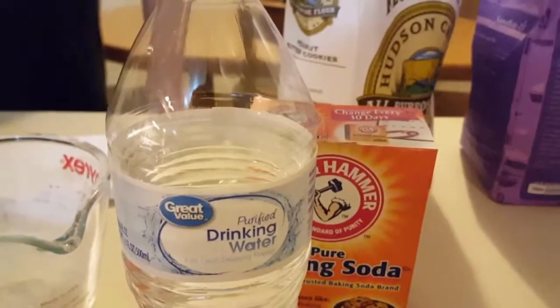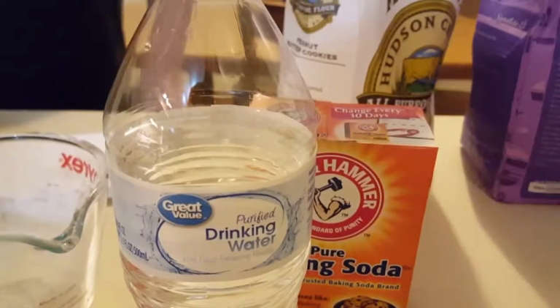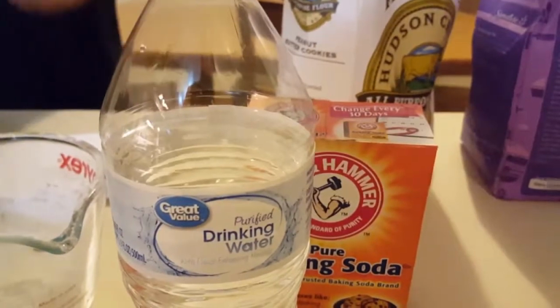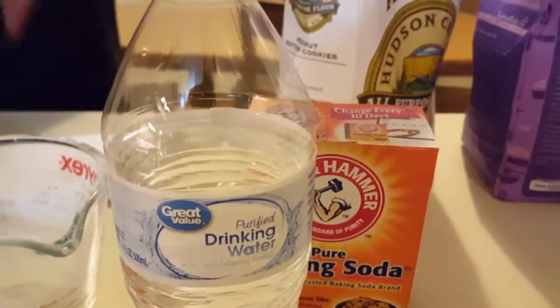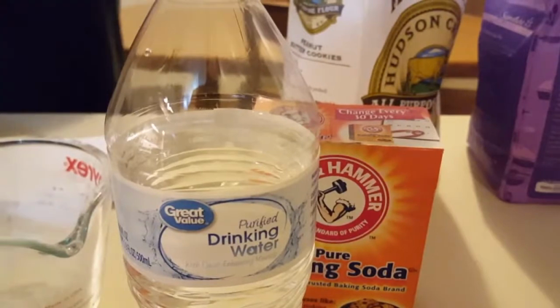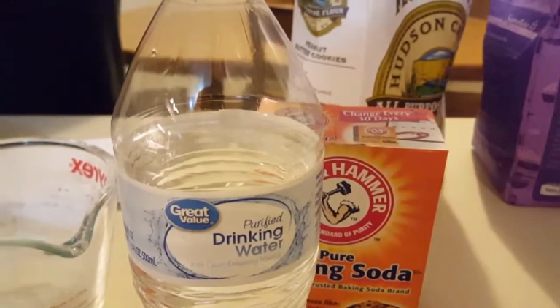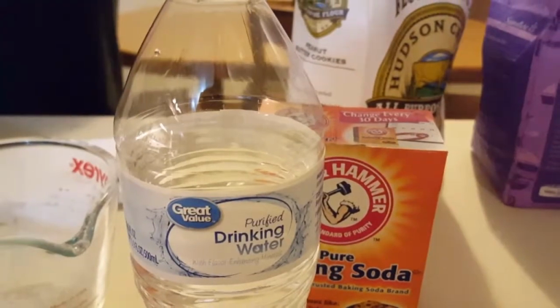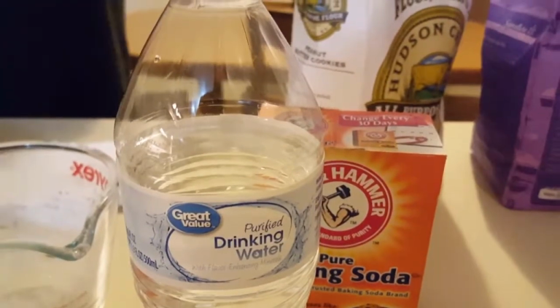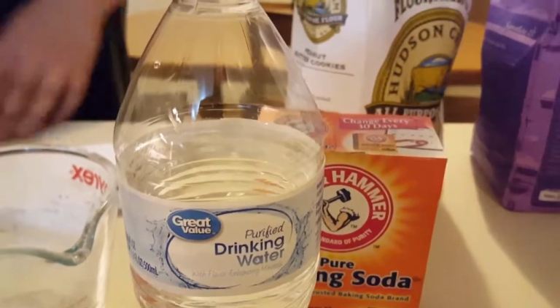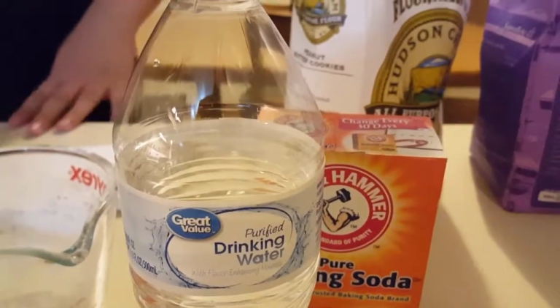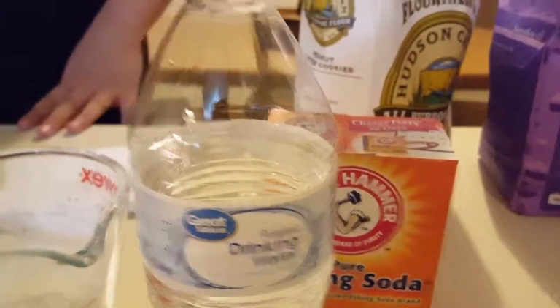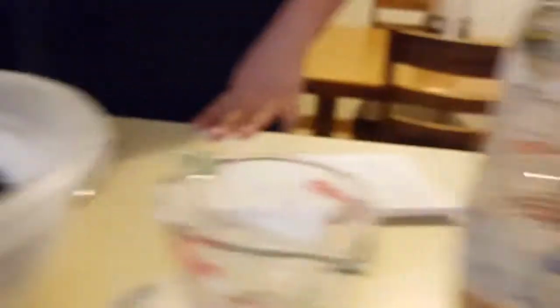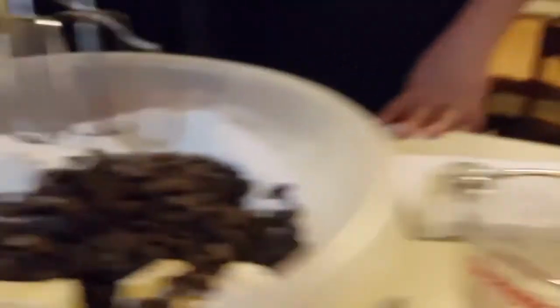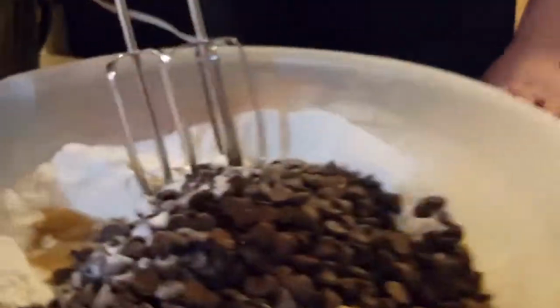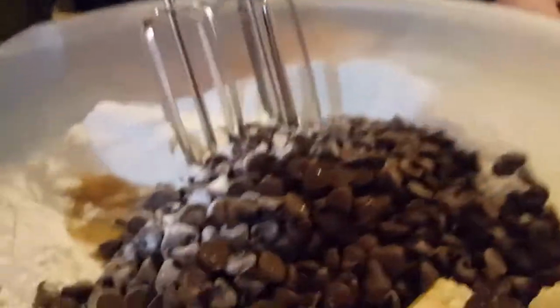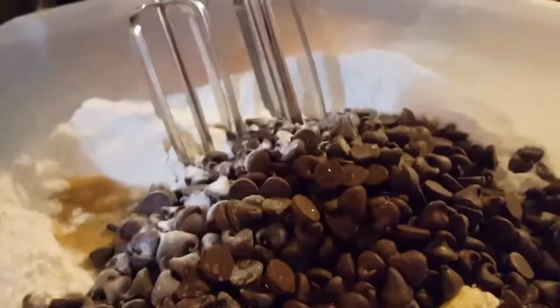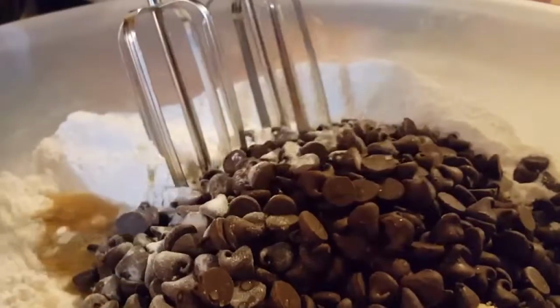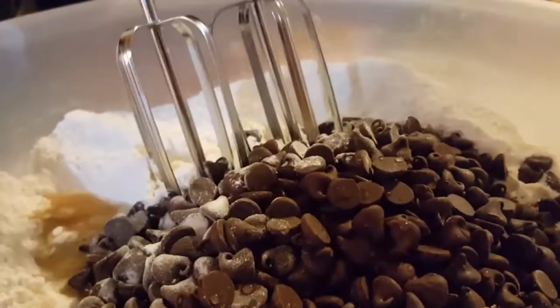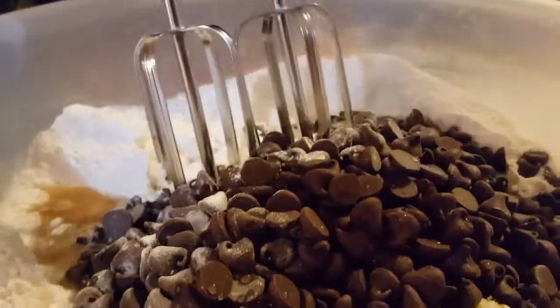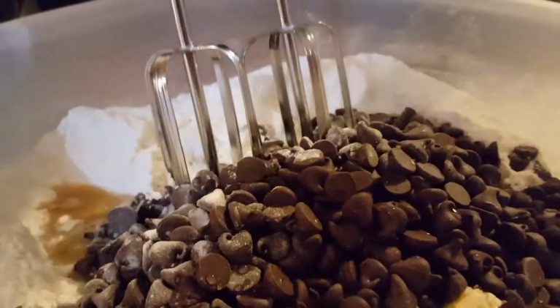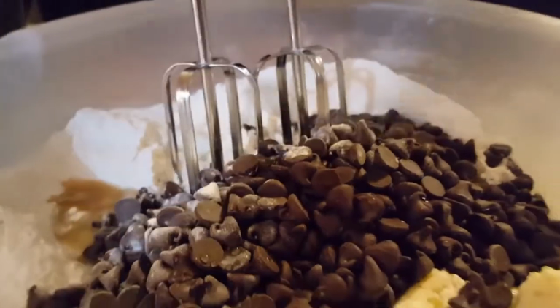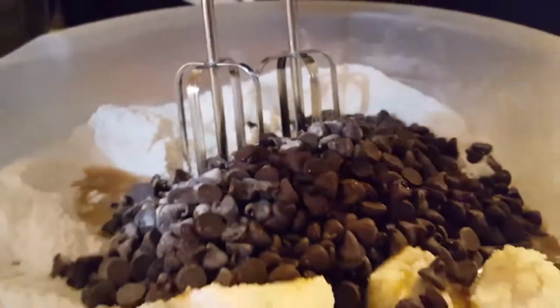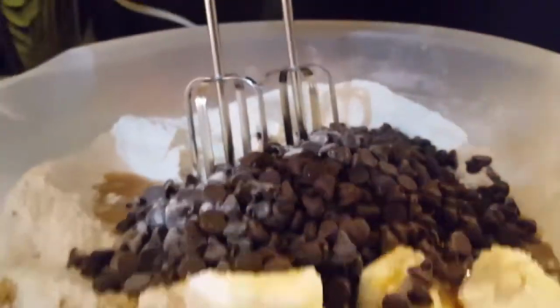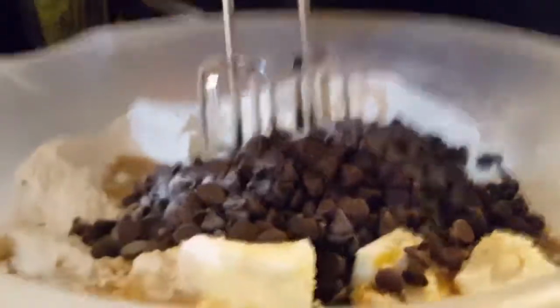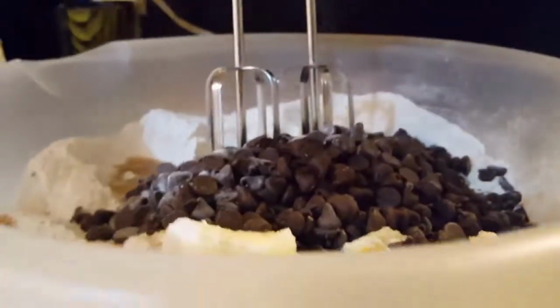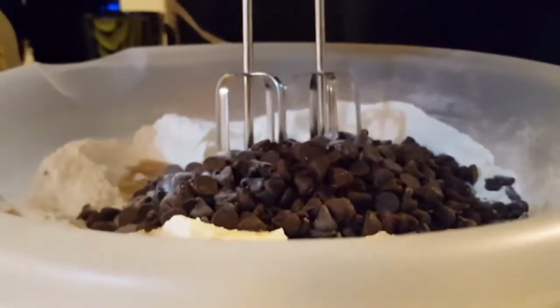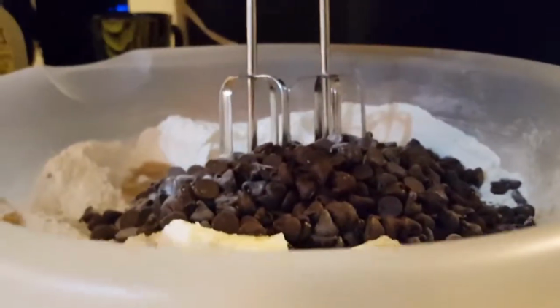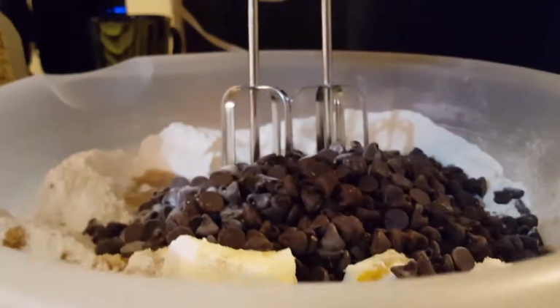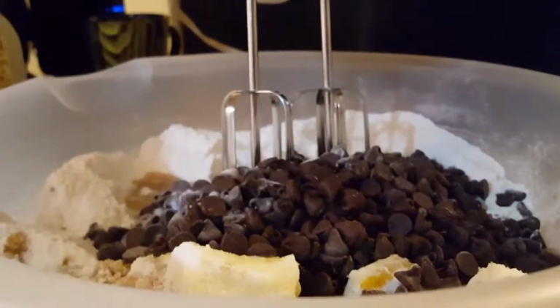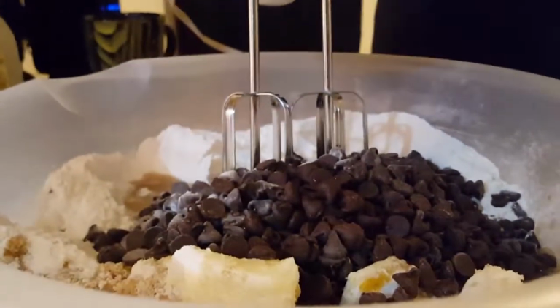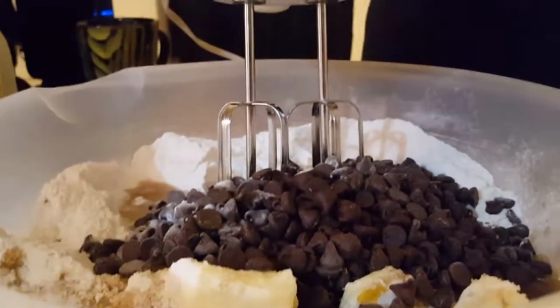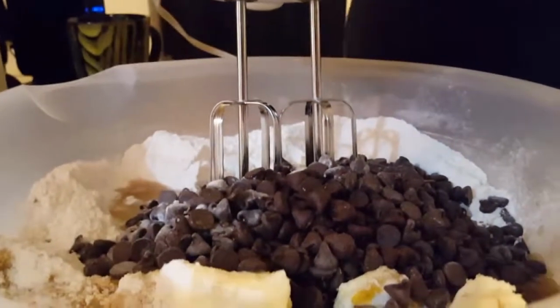We added some water in there. Now we're going to mix it — this might be loud so cover your ears.